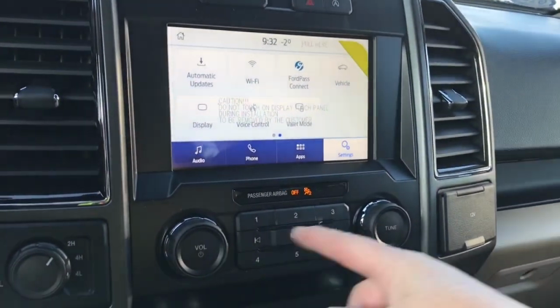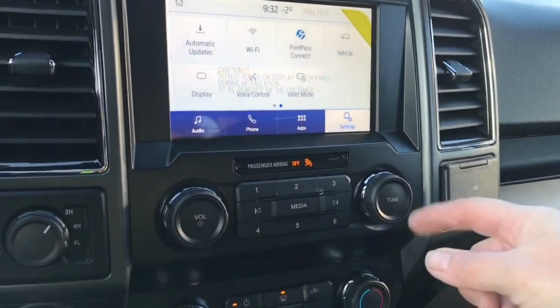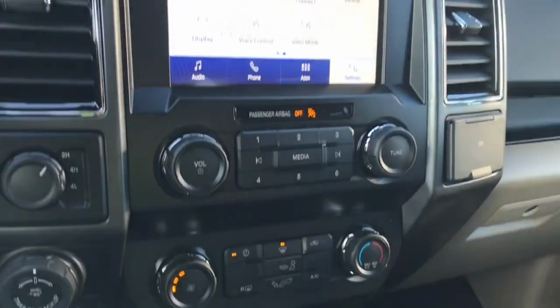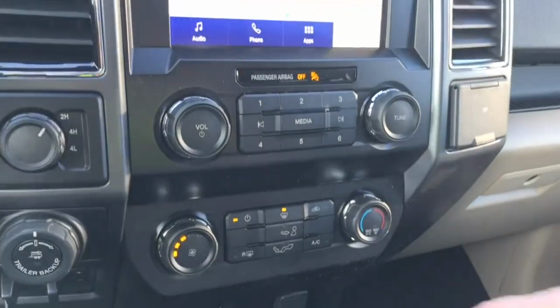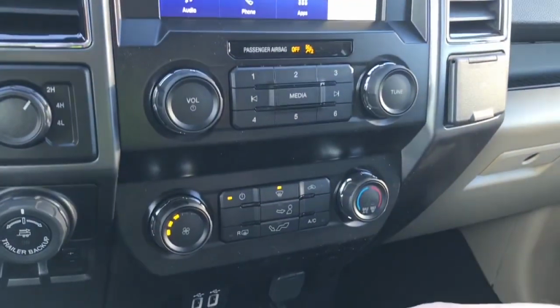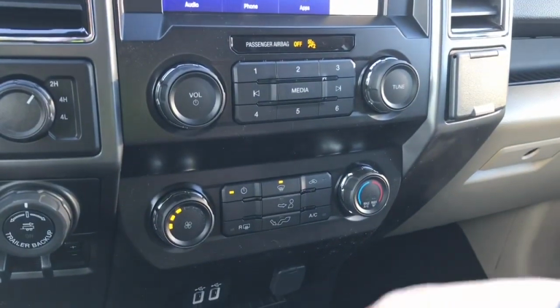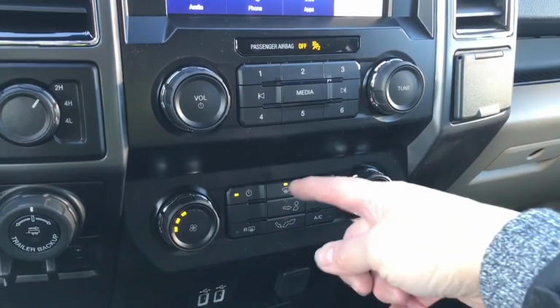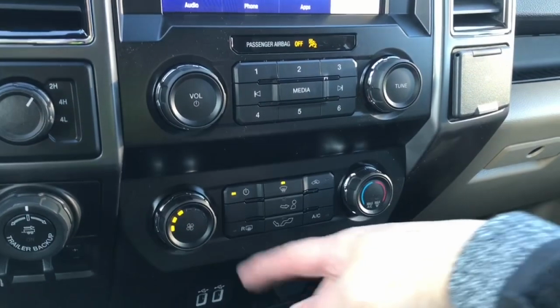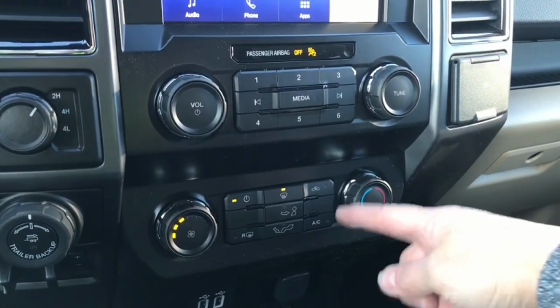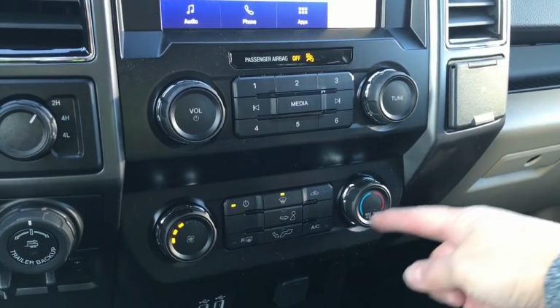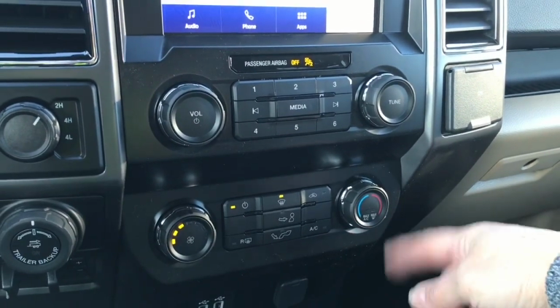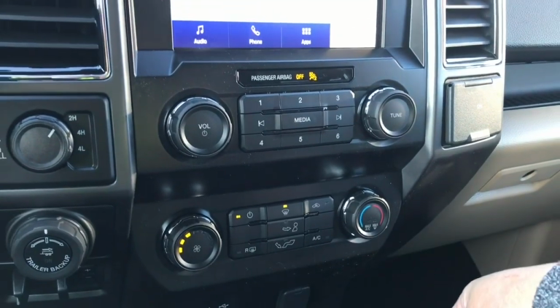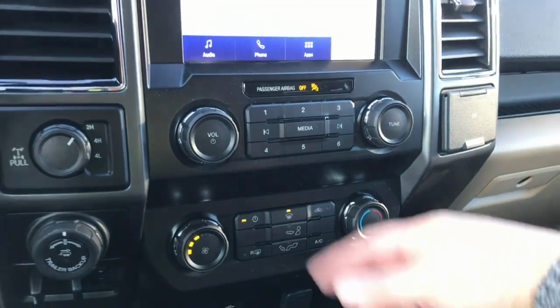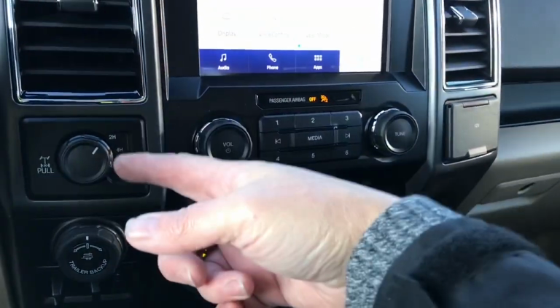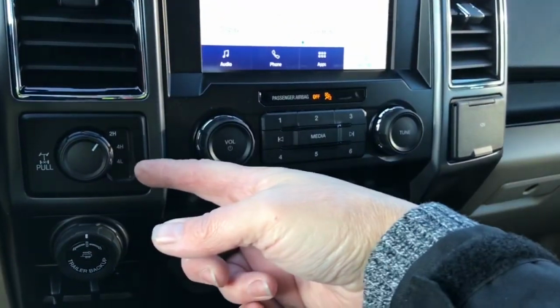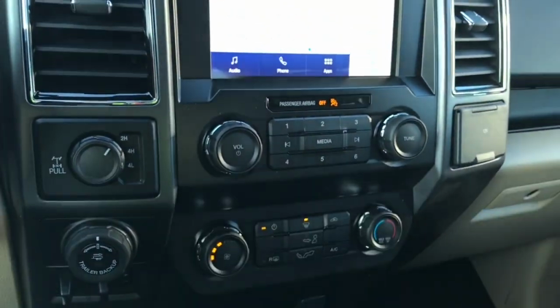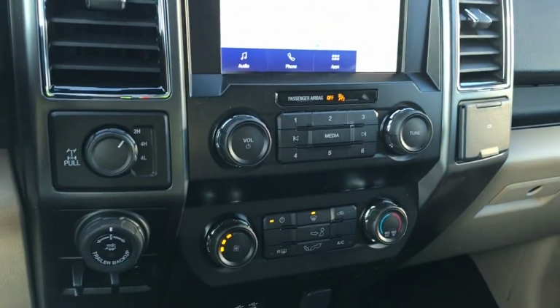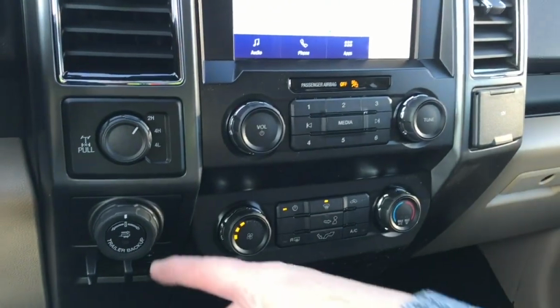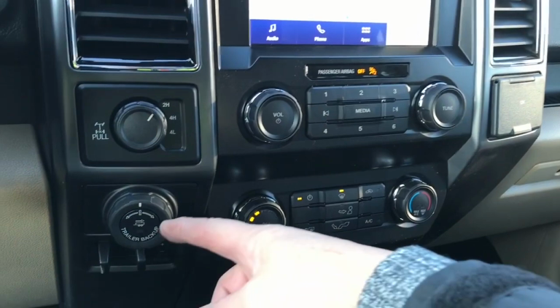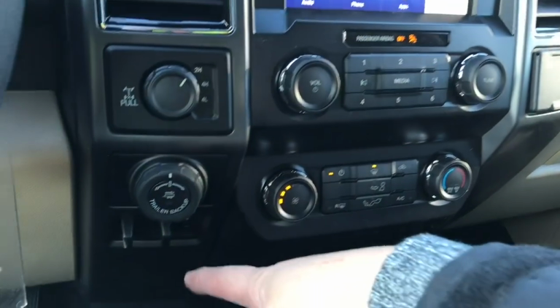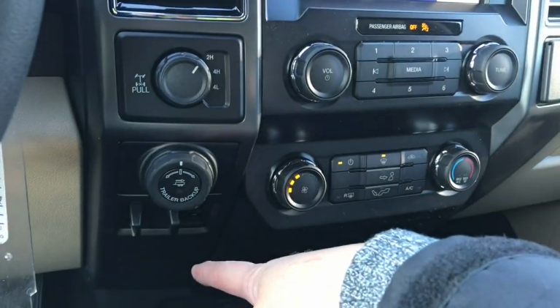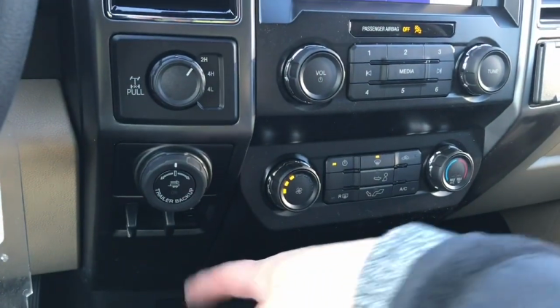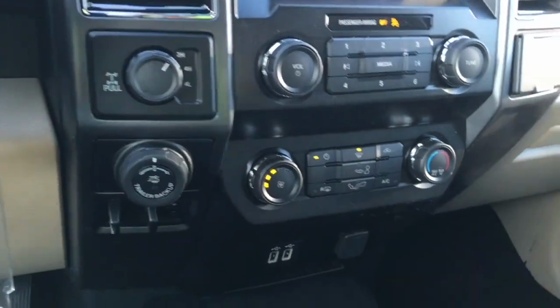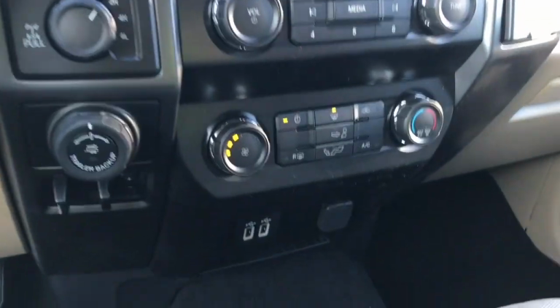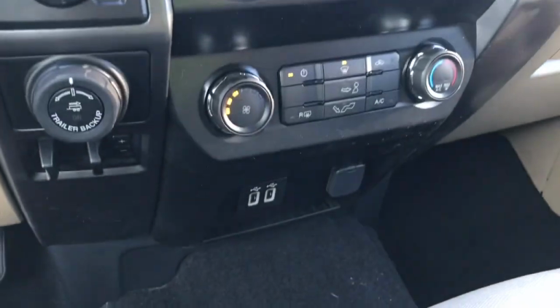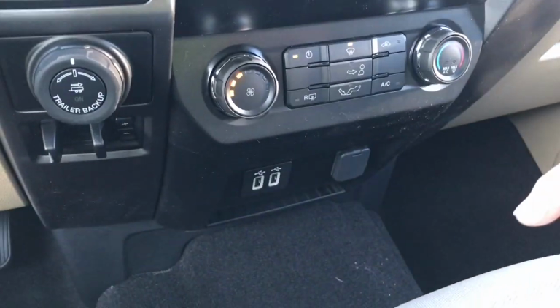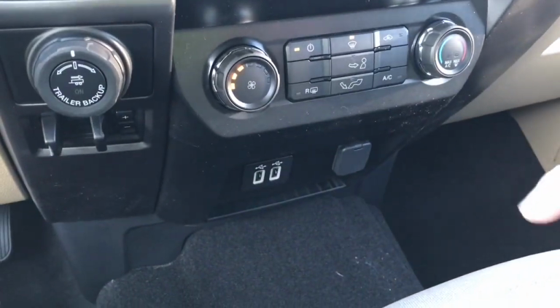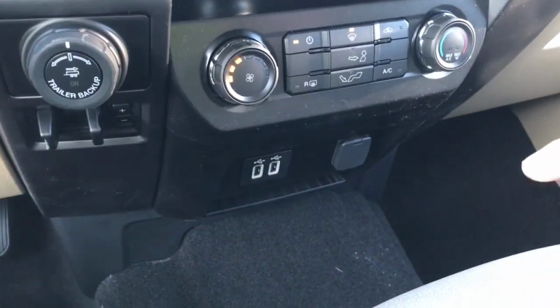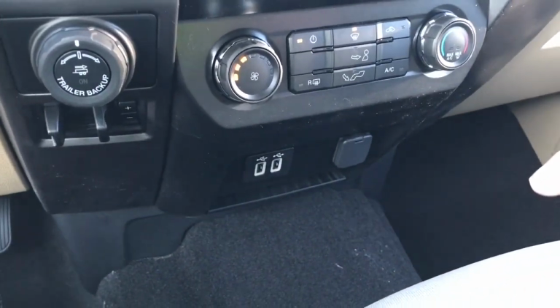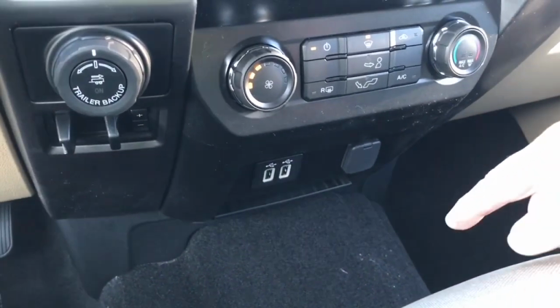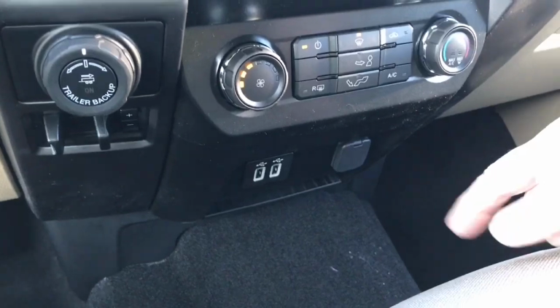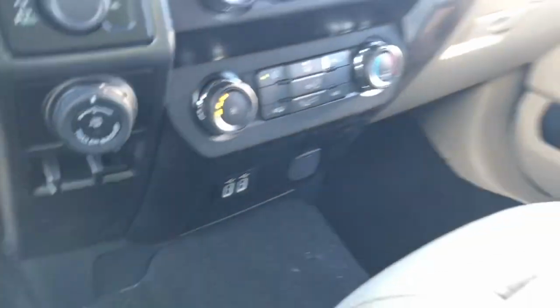You have your volume and tuner, and down below is your climate control with front and rear defrost, as well as AC and max AC. Off to the side is your 4x4 locking differential, pro trailer back-up, and integrated trailer brake controller. Down below there are a couple of USB outlets and a 12-volt outlet, as well as a little bin.